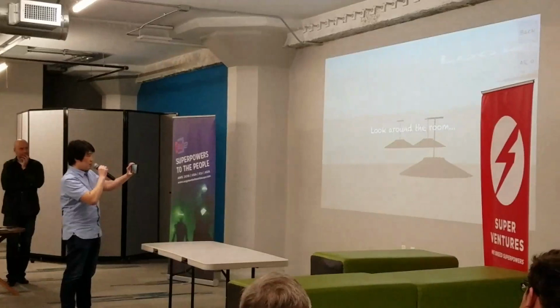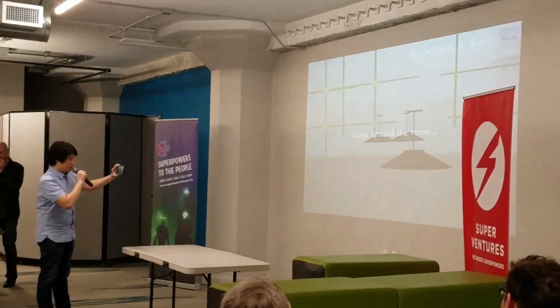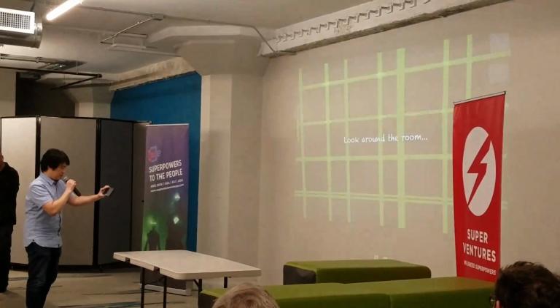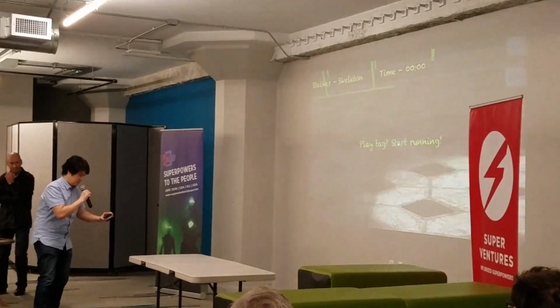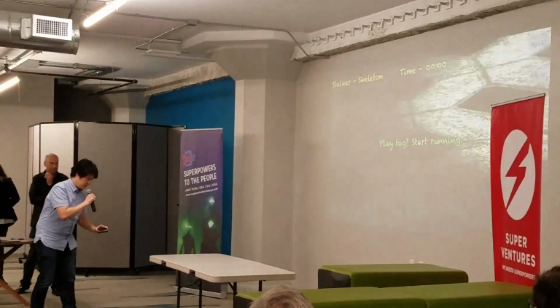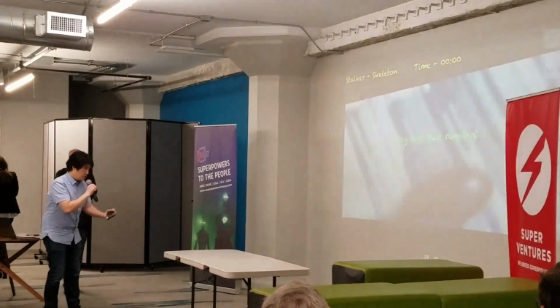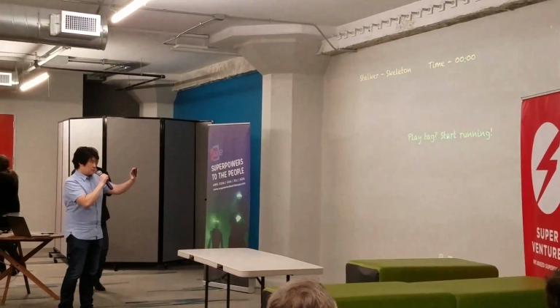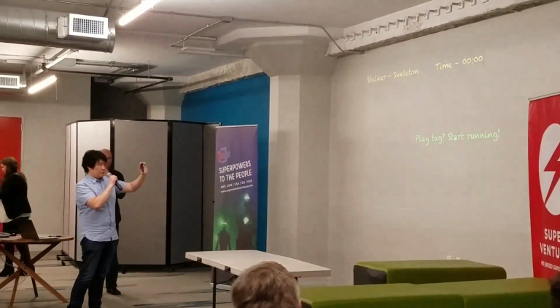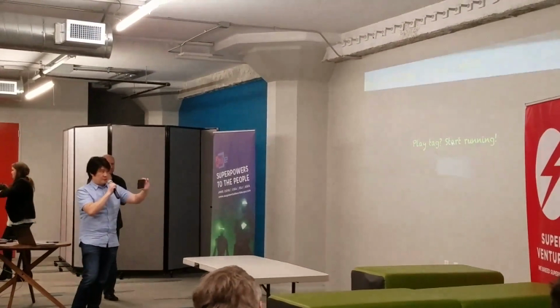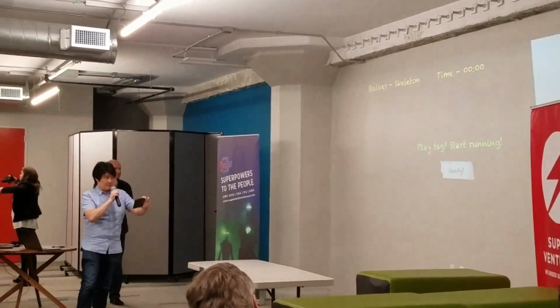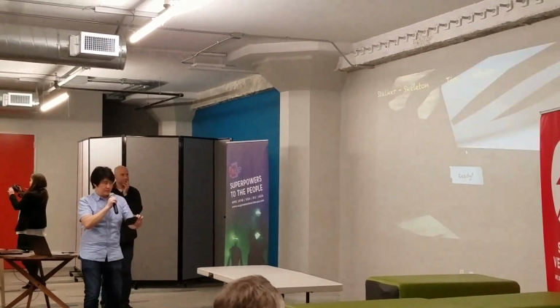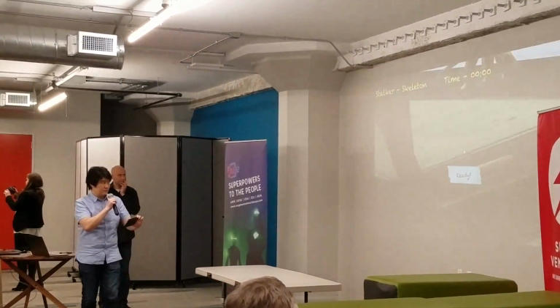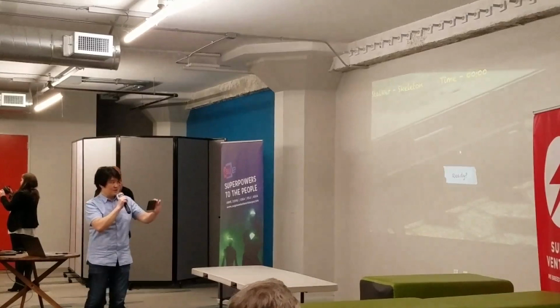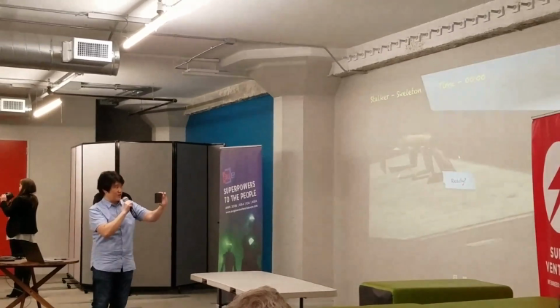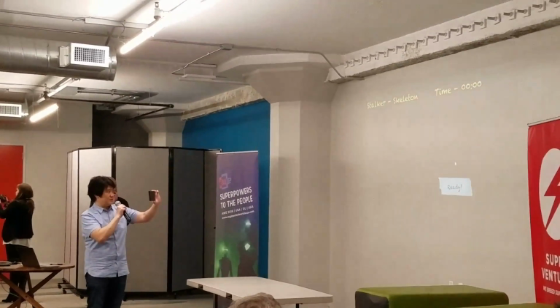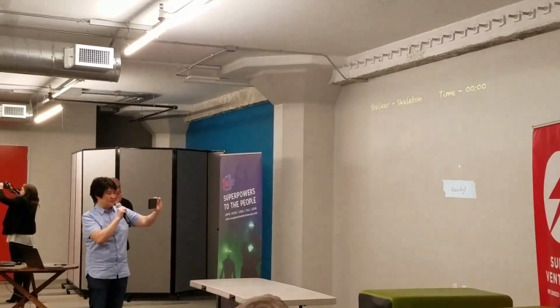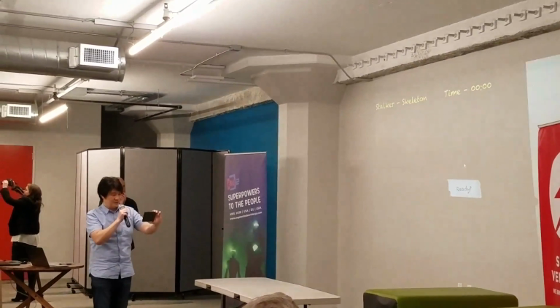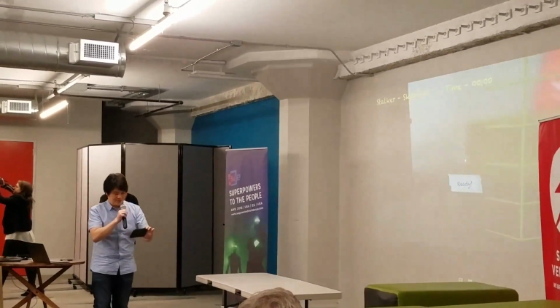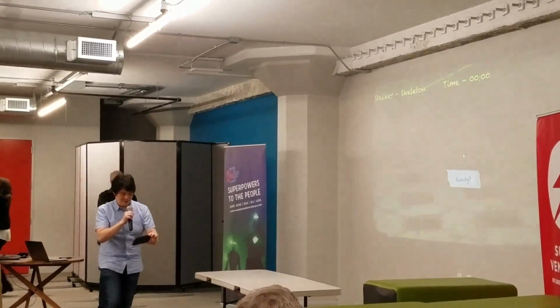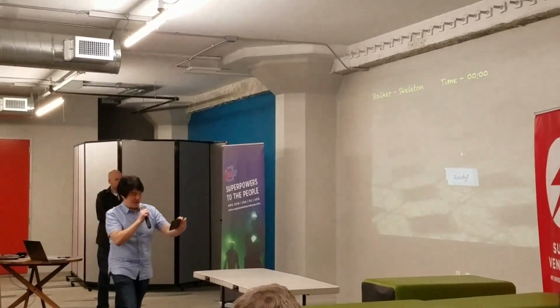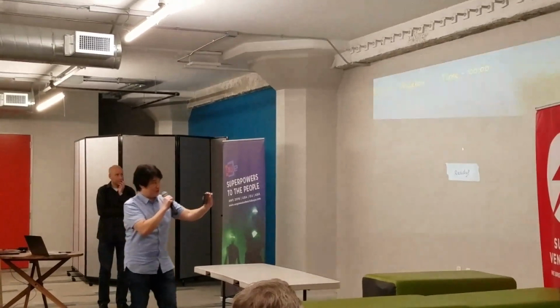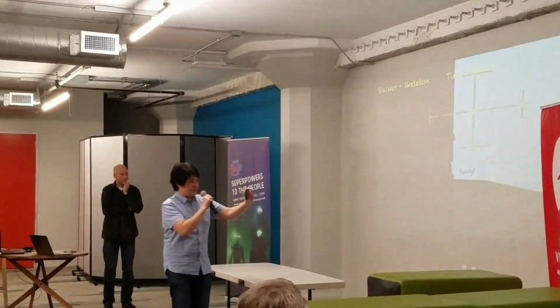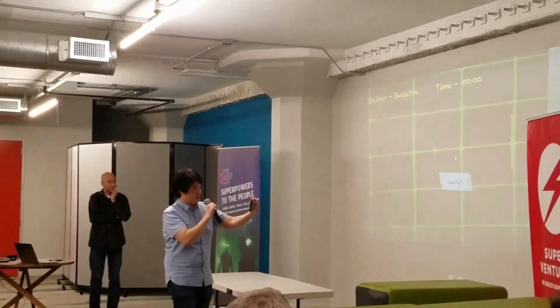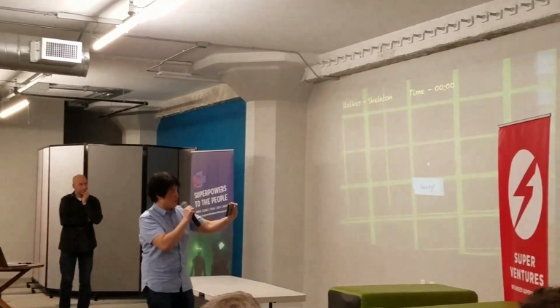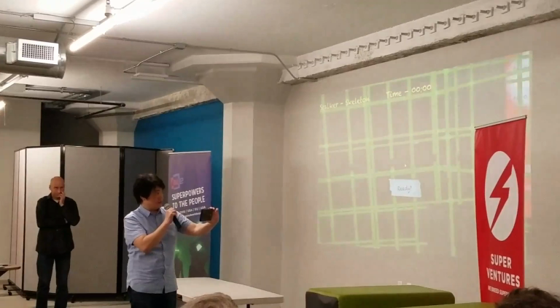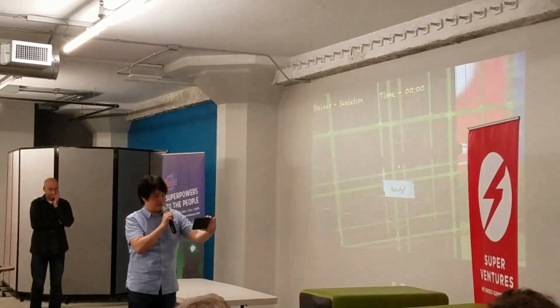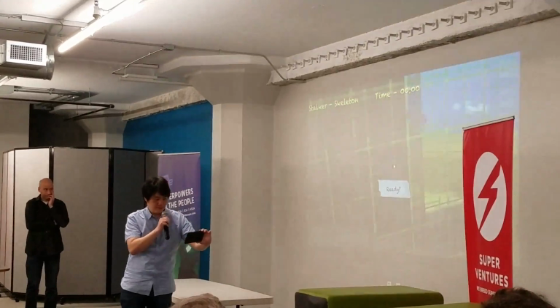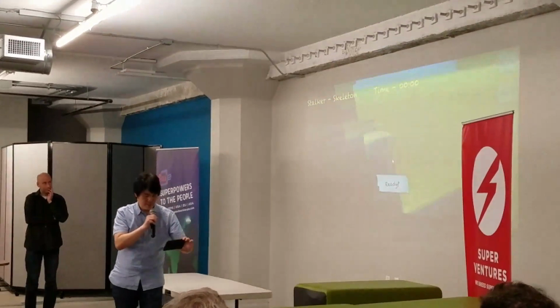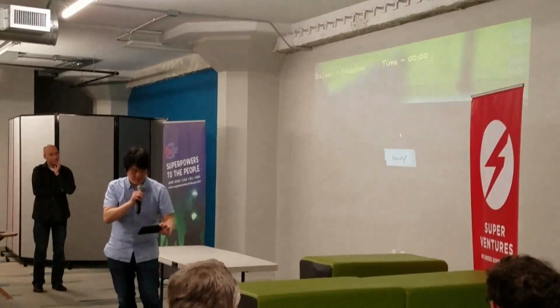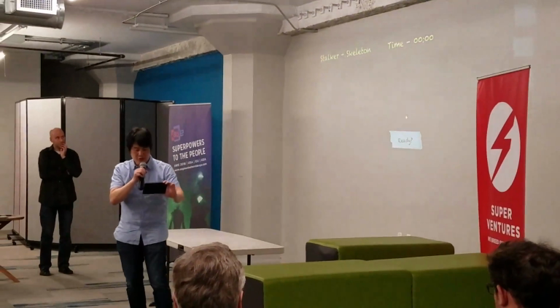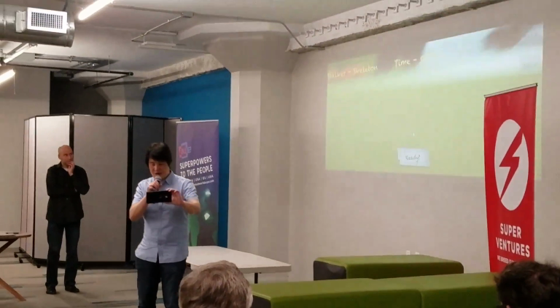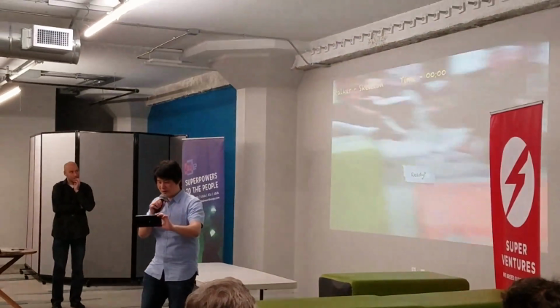So now I'm just going to go look around the room a little bit, and we're kind of stretched out. And you can see as I walk around, it's just mapping everything.